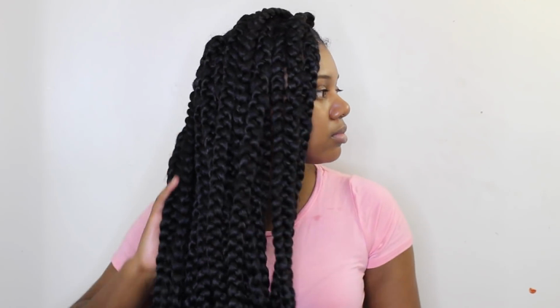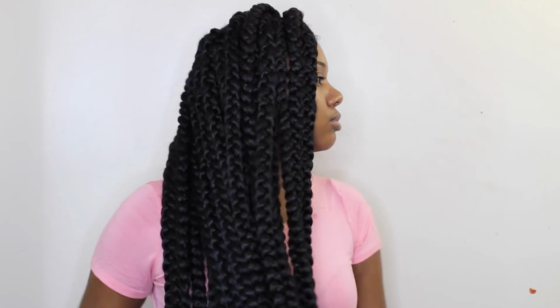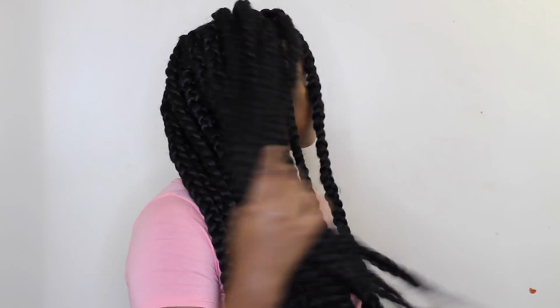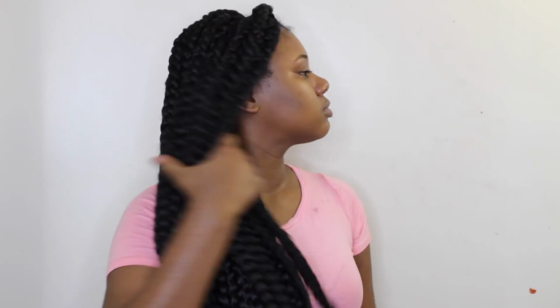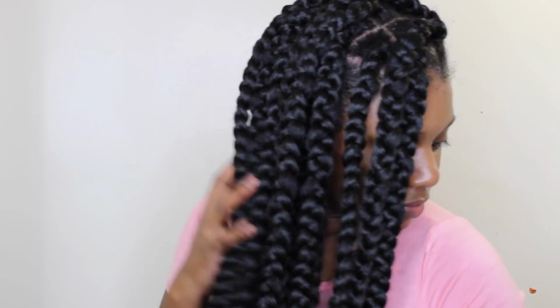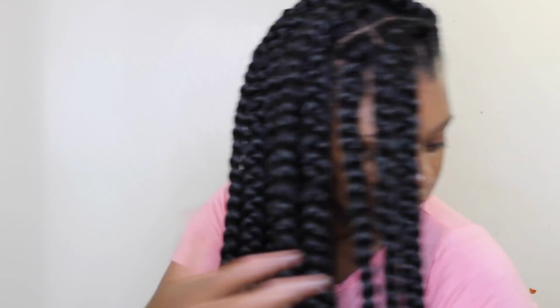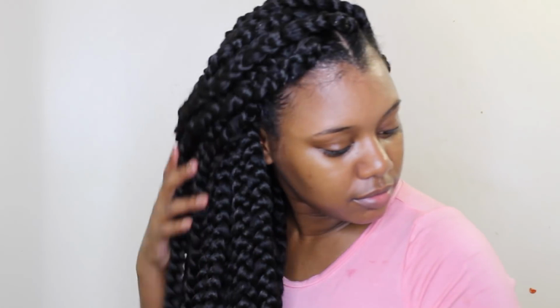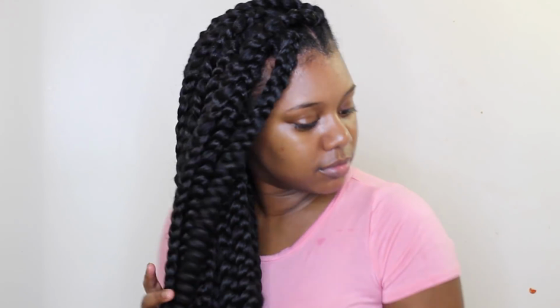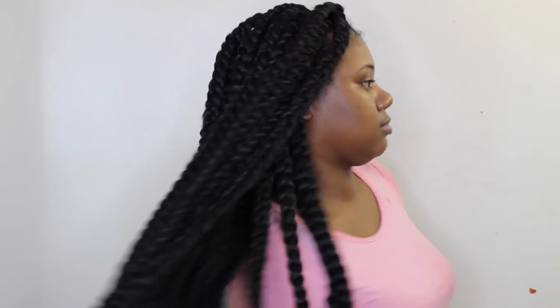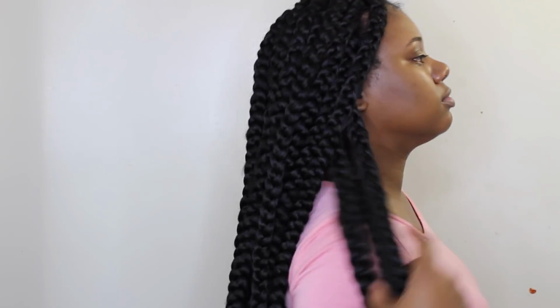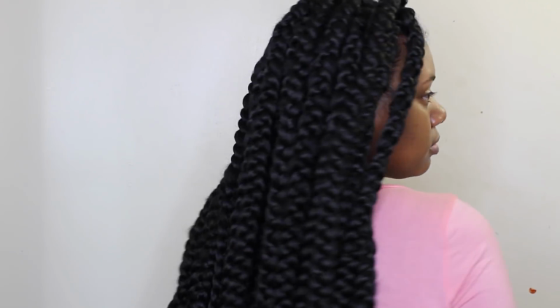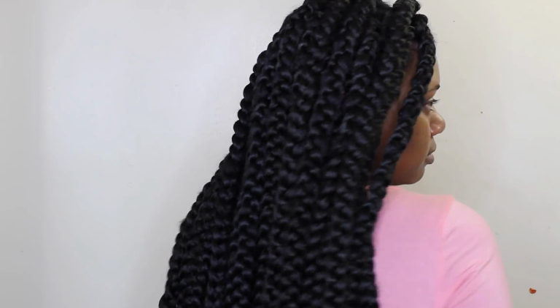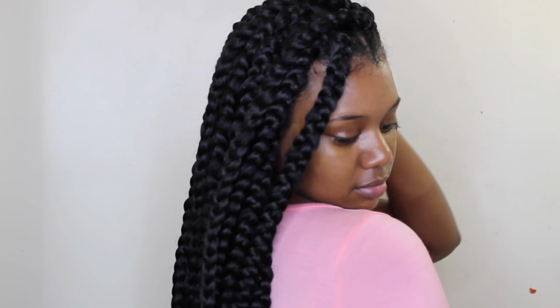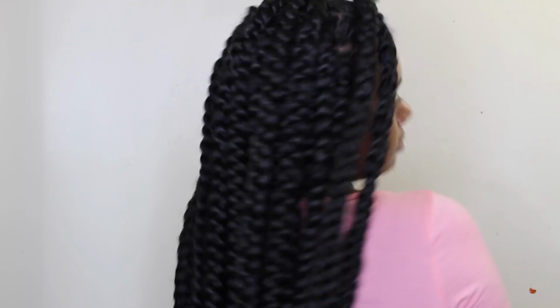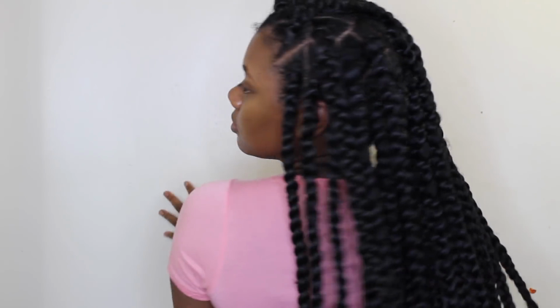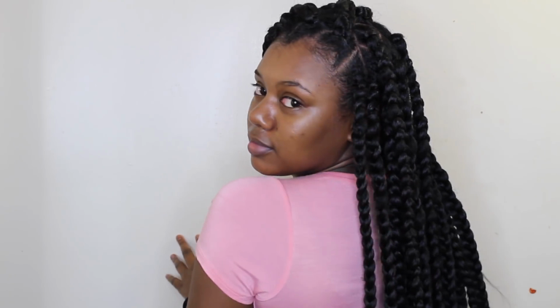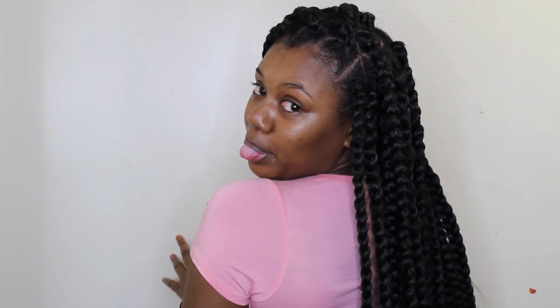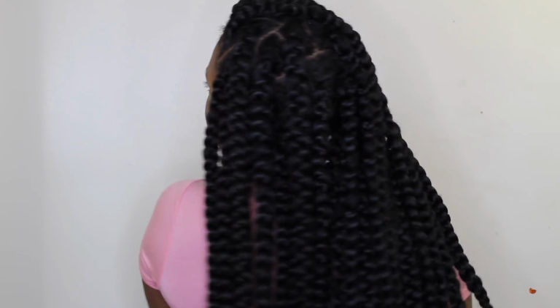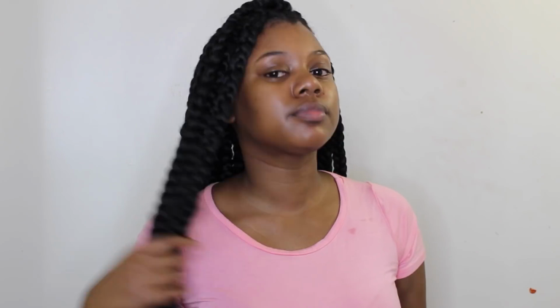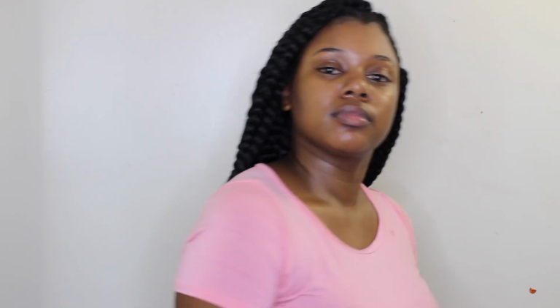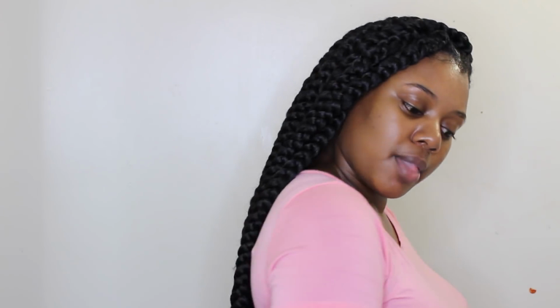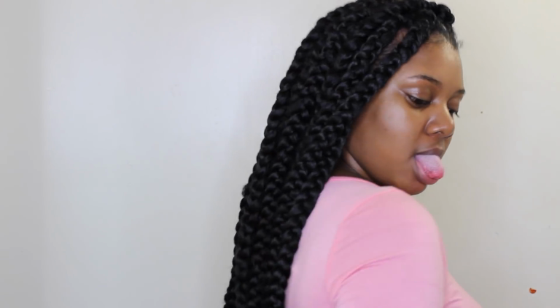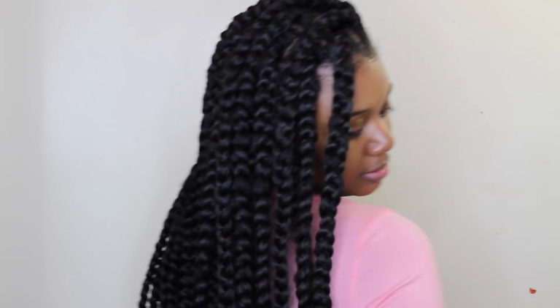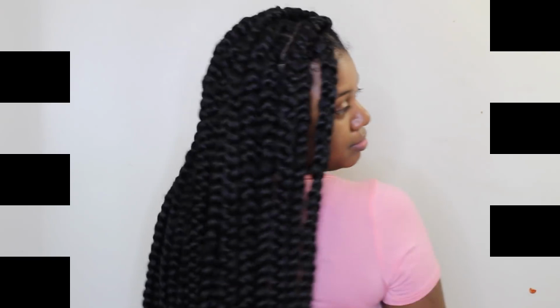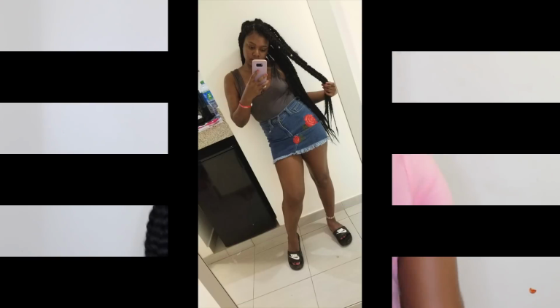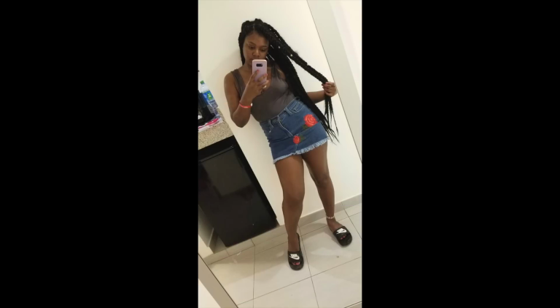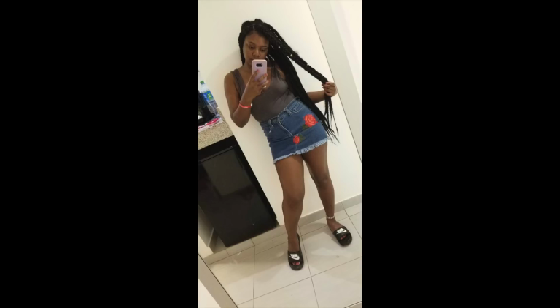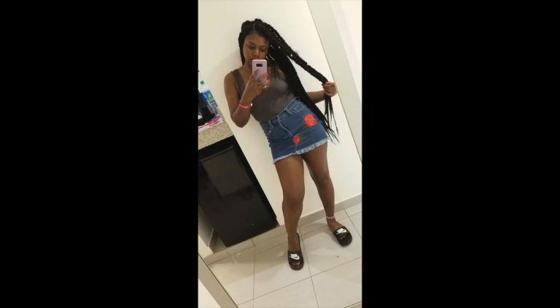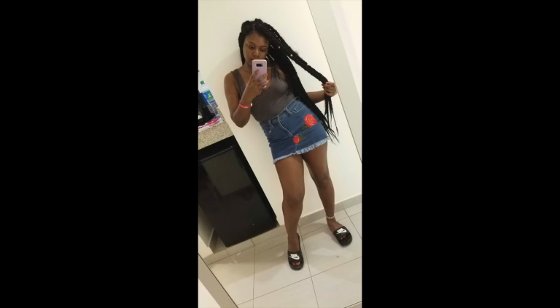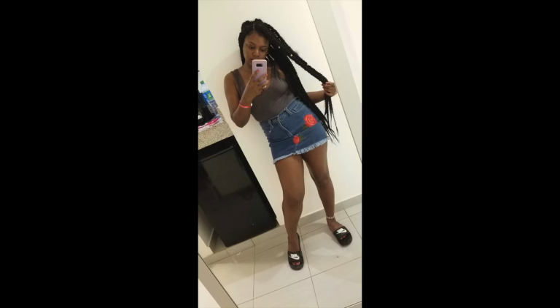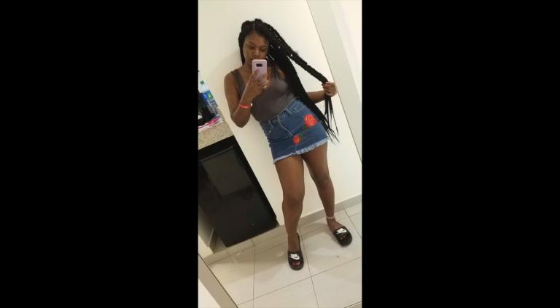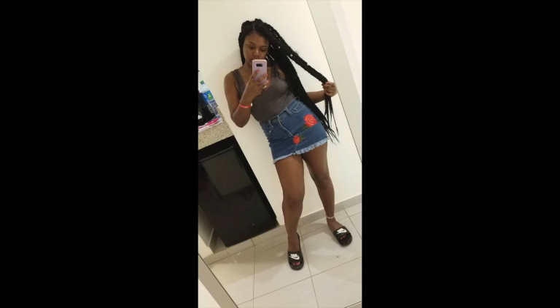I love these braids, guys! Let me know what you think in the comments down below. I love you guys so much for watching — please like, comment, and don't forget to subscribe, and I'll see you in the next one. Bye!